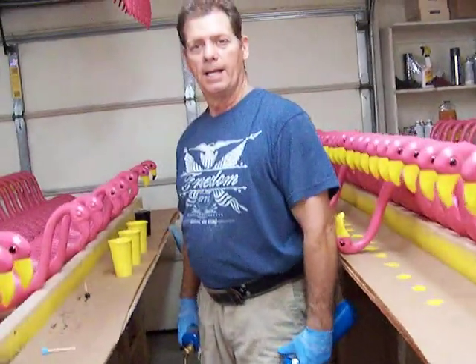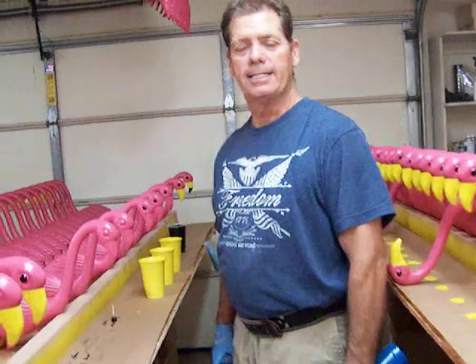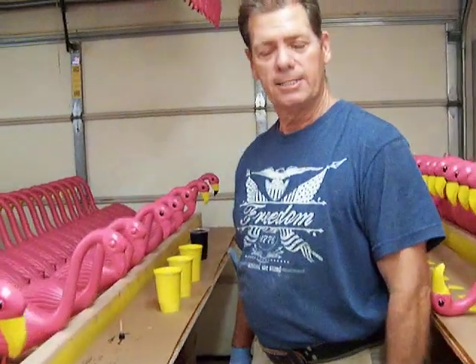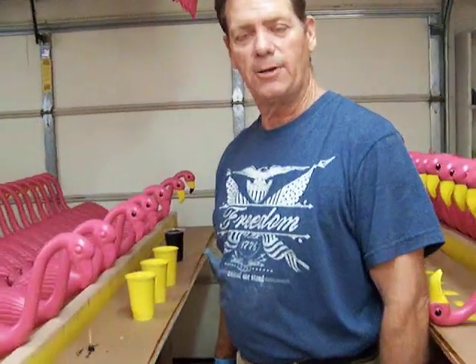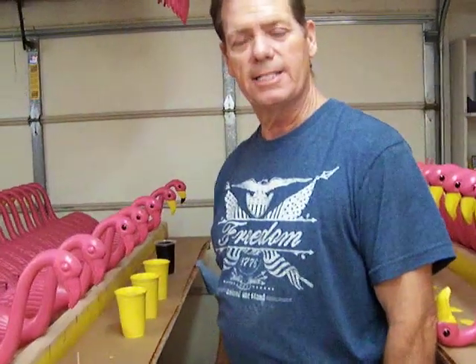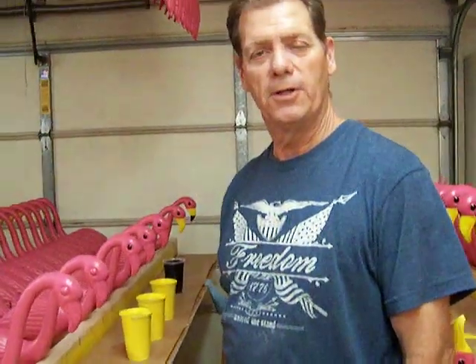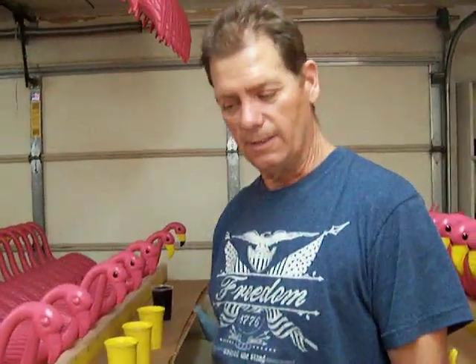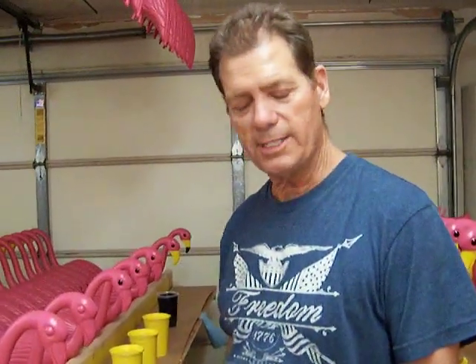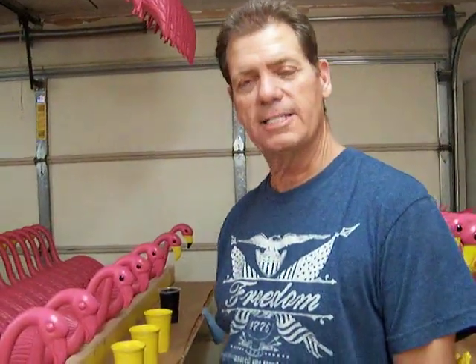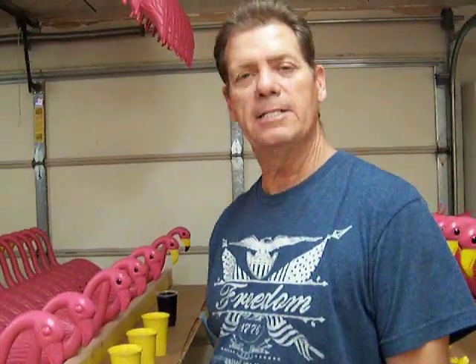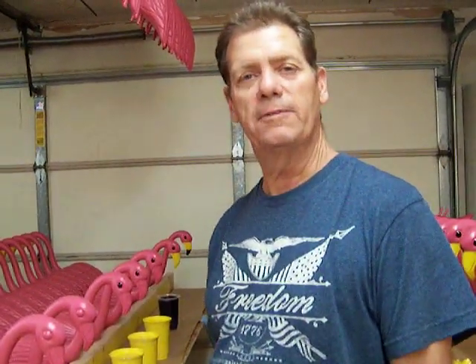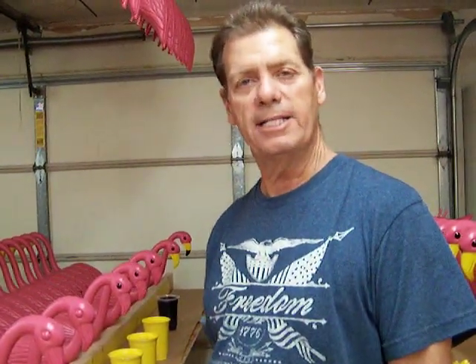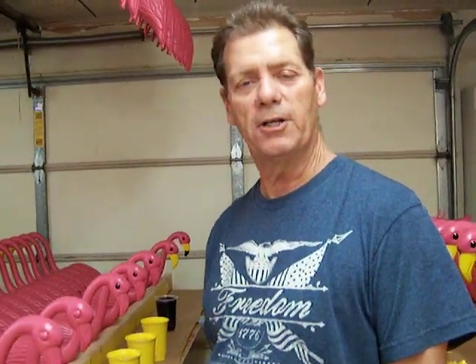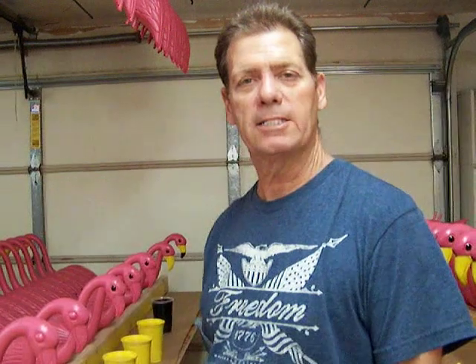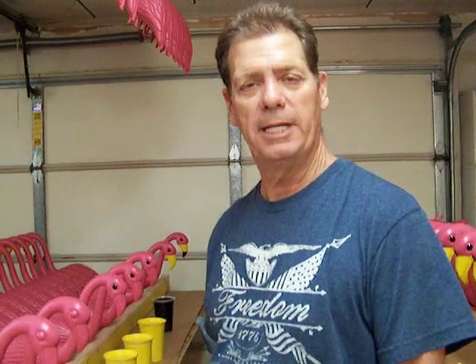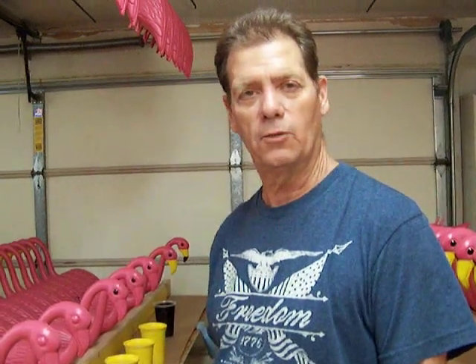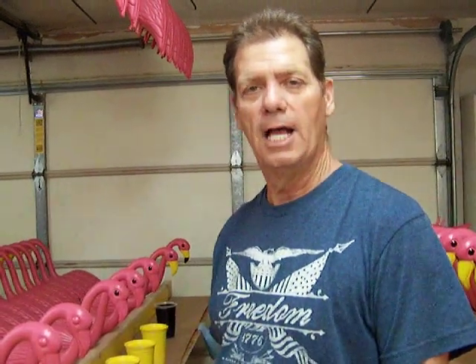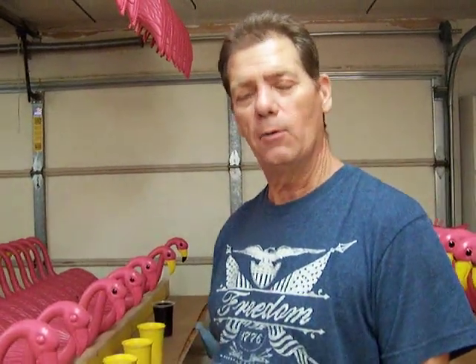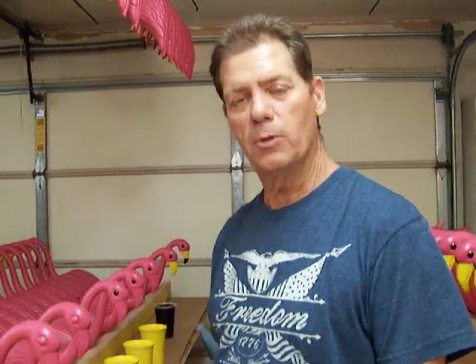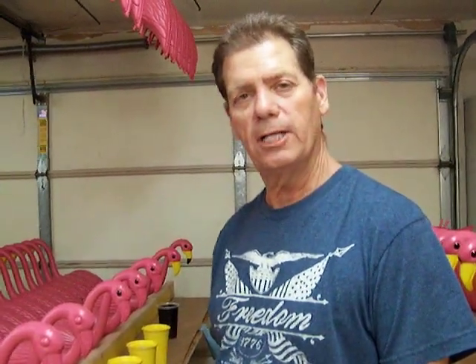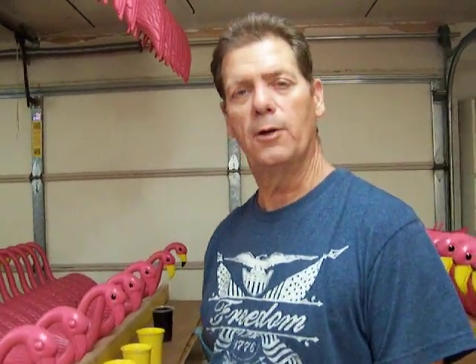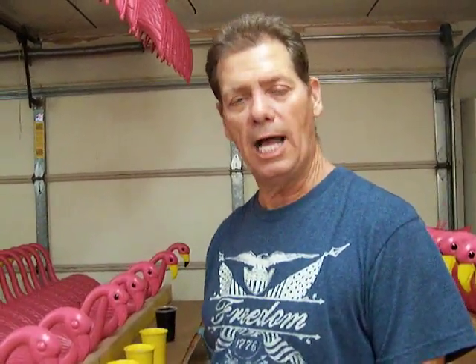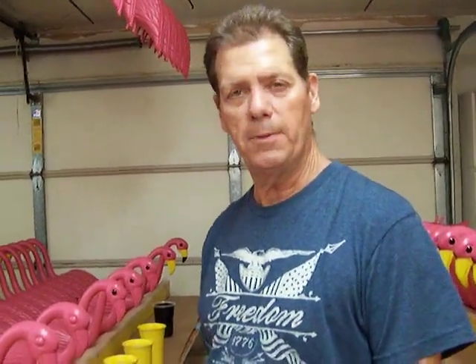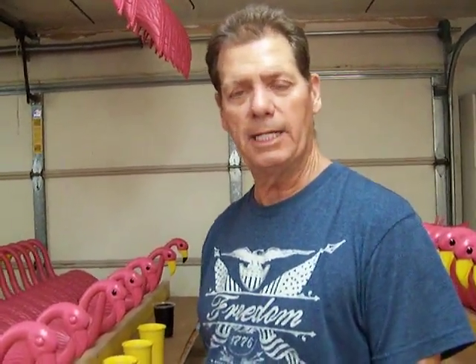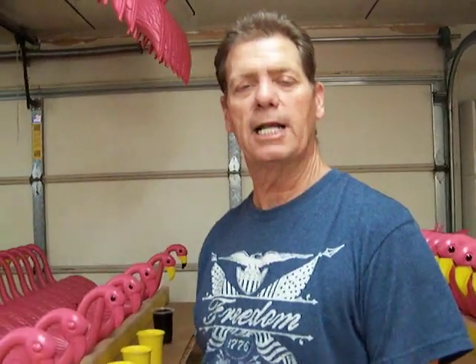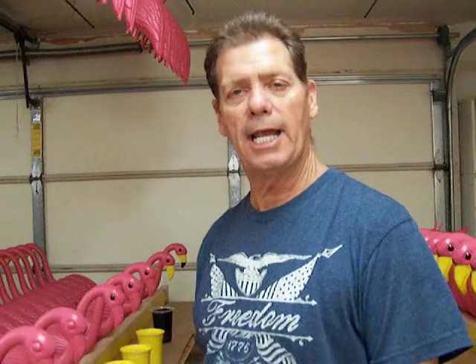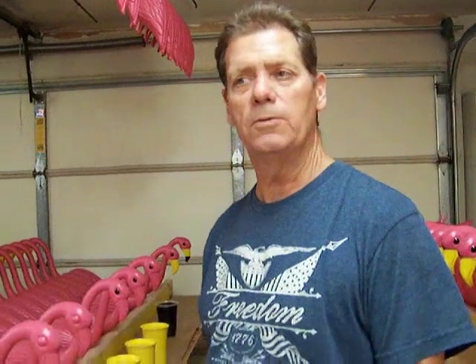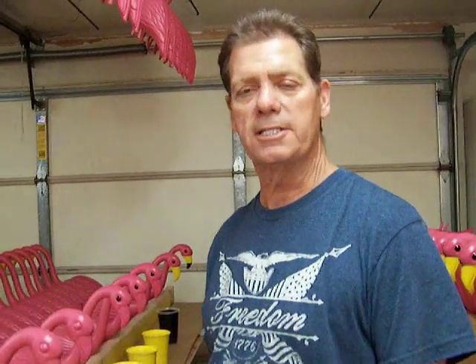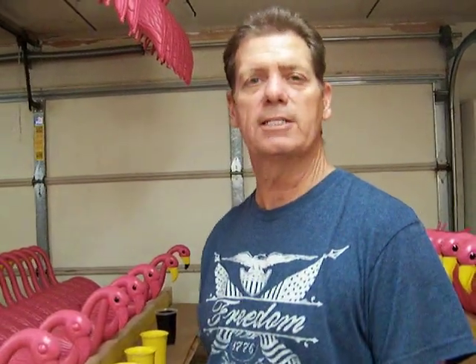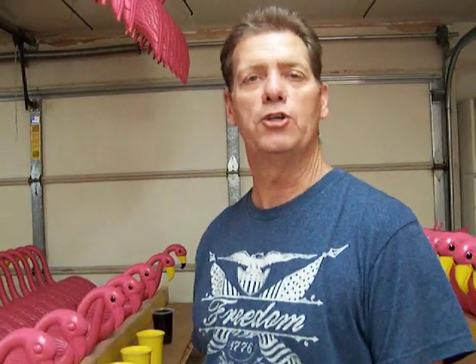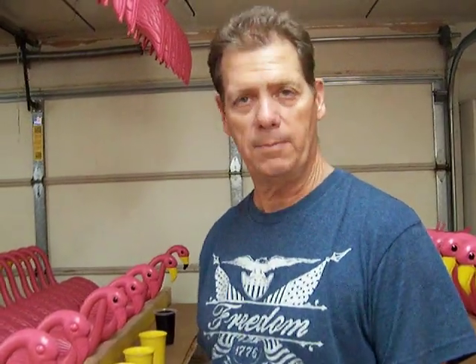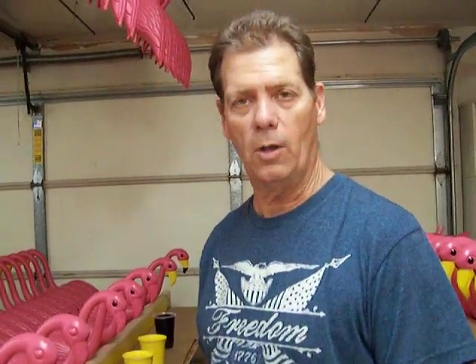Hi Dylan, it's me Travis, and if you're watching this, that means we've got a deal and you're going to make some flamingos for me. I wanted to briefly go through how I prep the flamingos and I would like you to consider this when you prep them also.